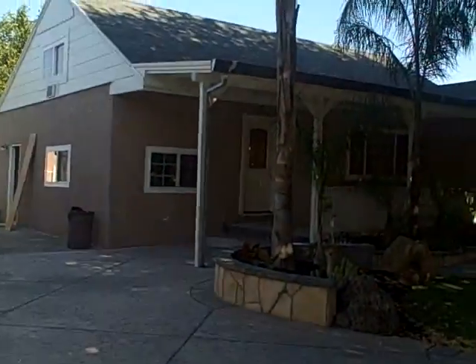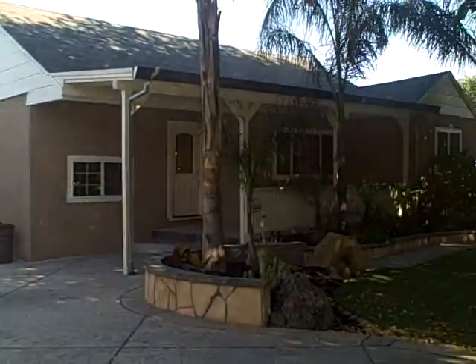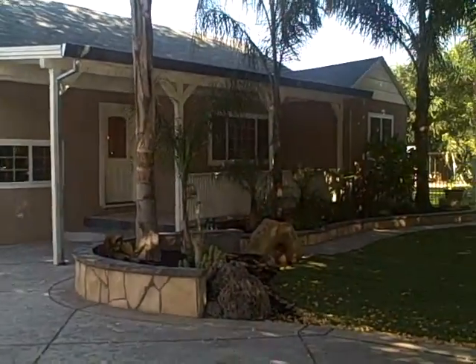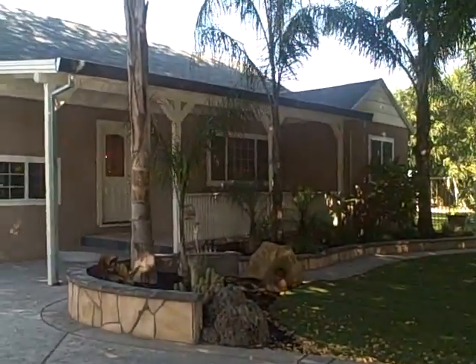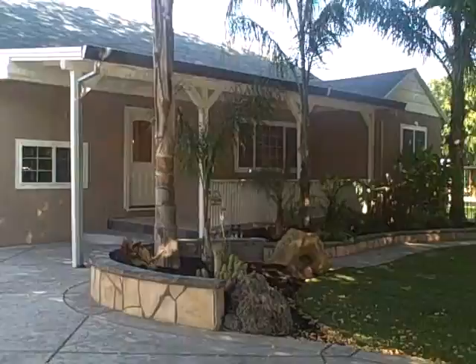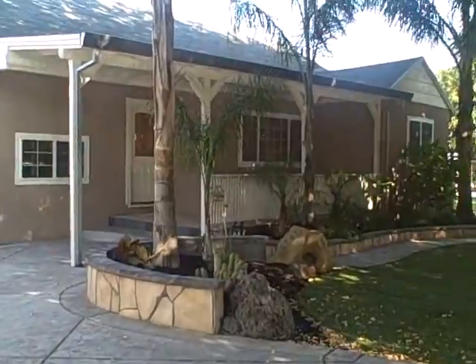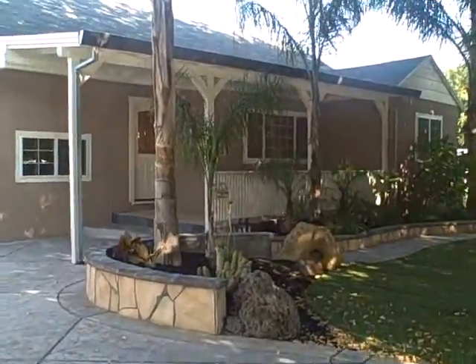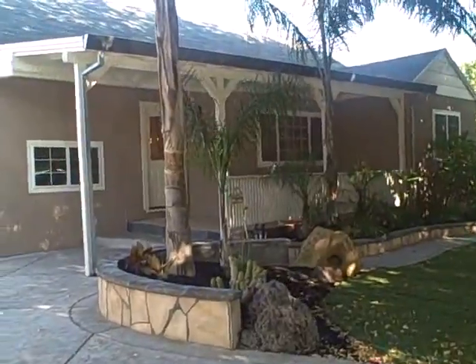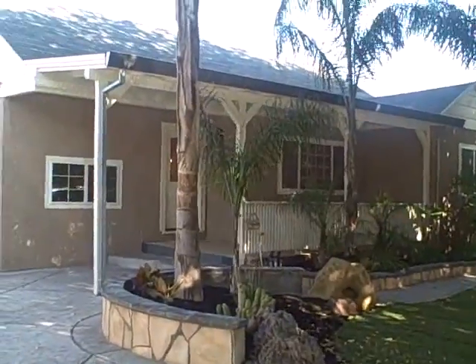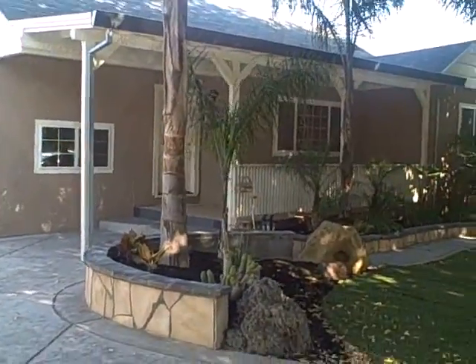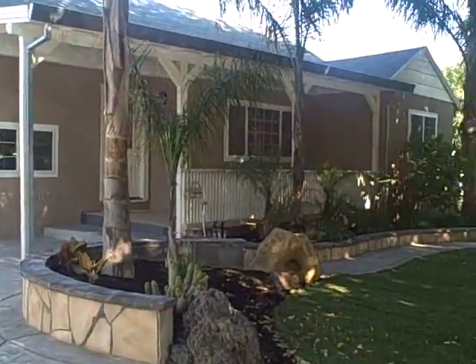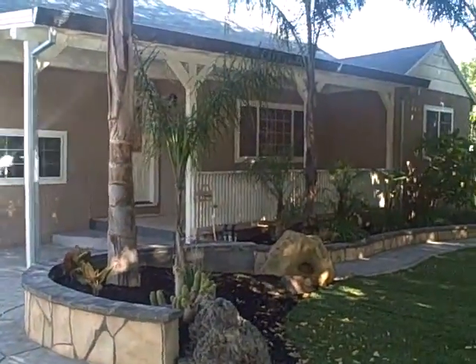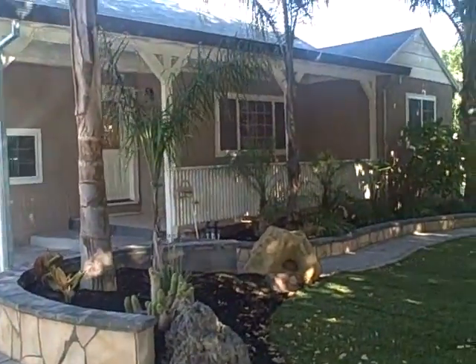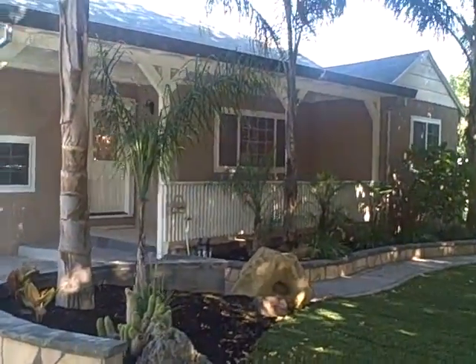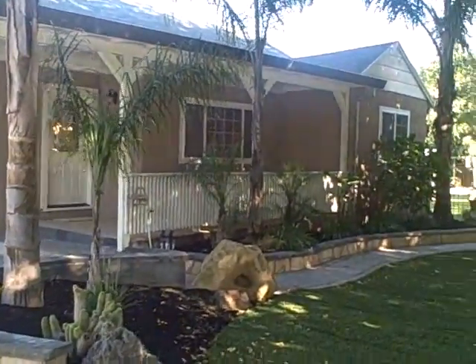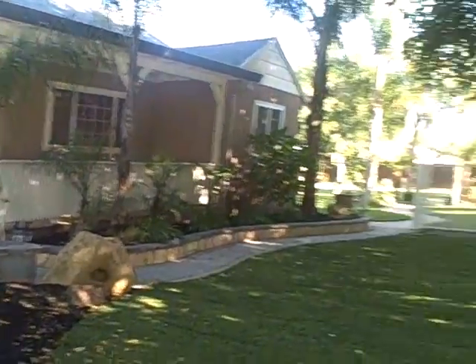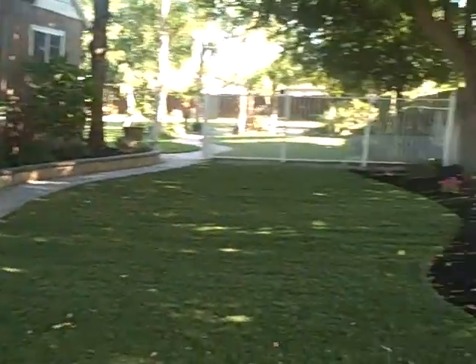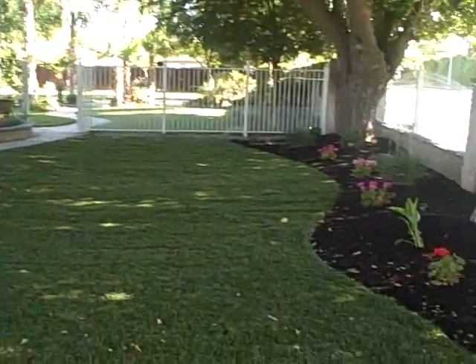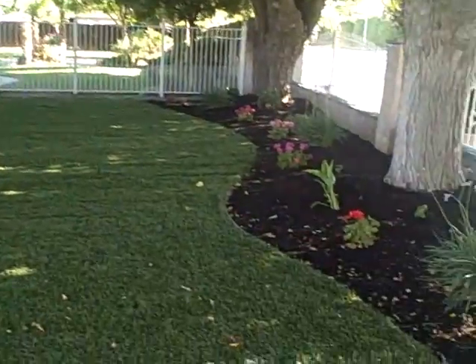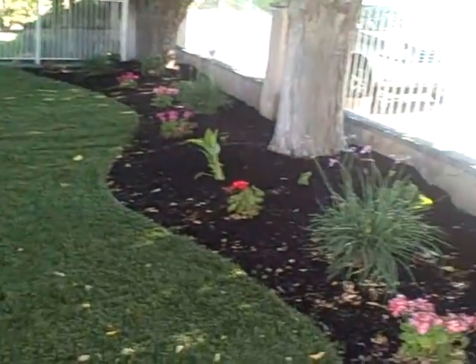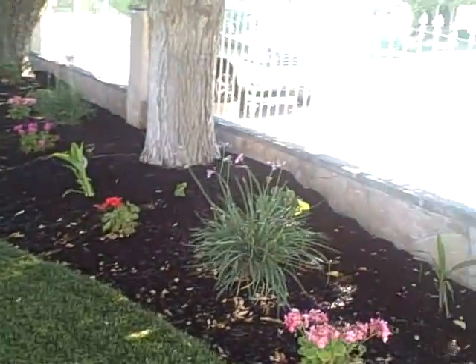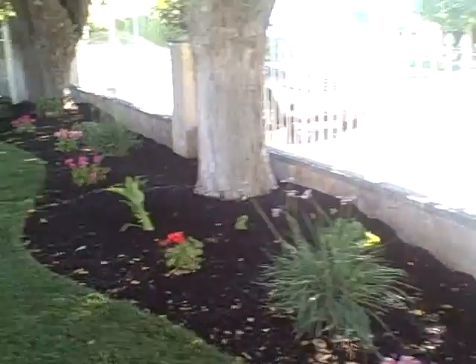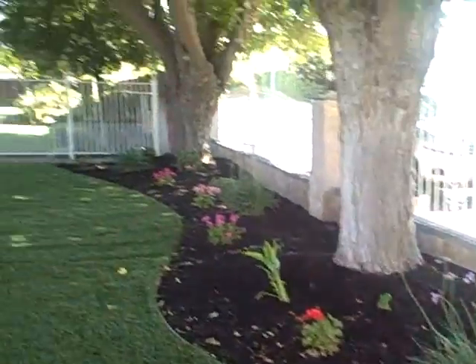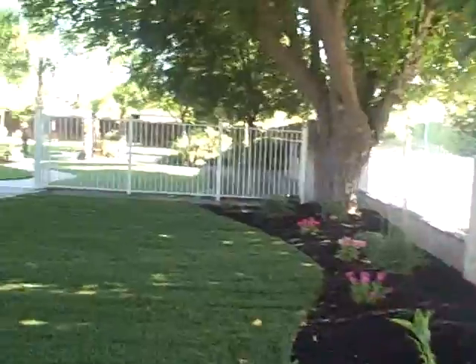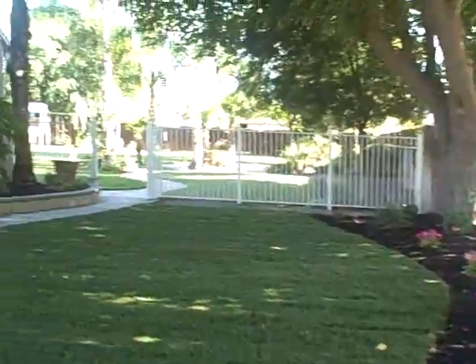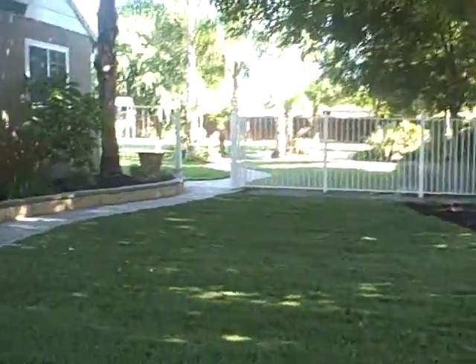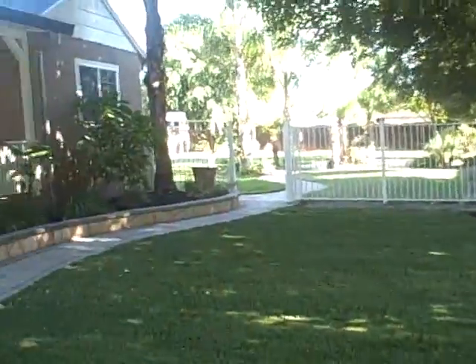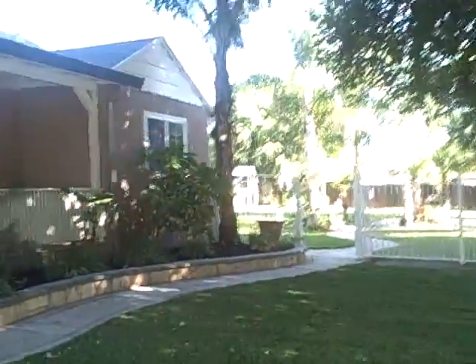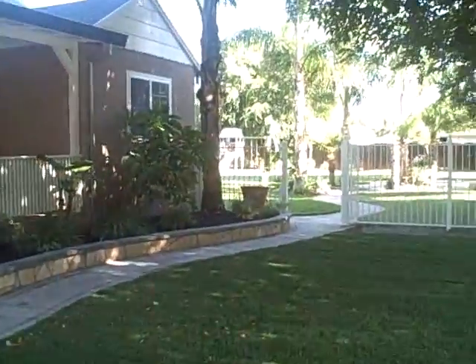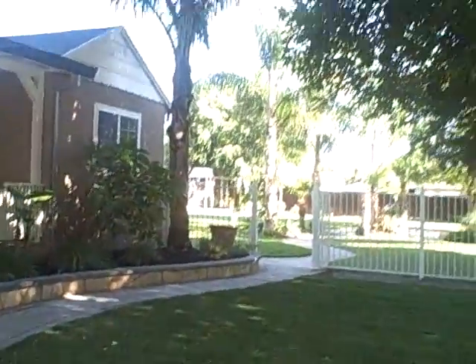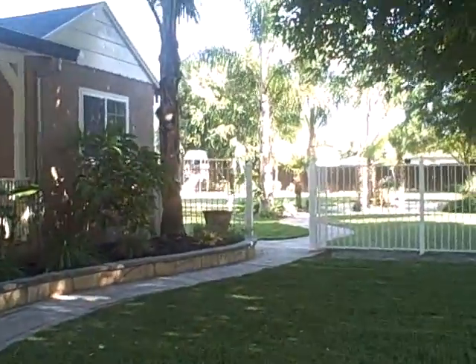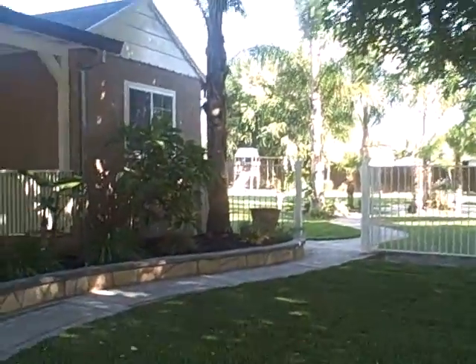Hi, this is Kurt Beyer with Ready Realty. This is a house we just finished up. You can see new landscaping in here. It's in Brentwood, California.